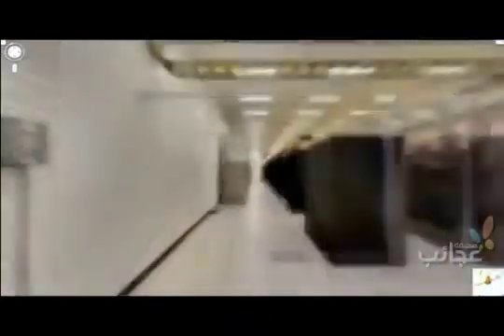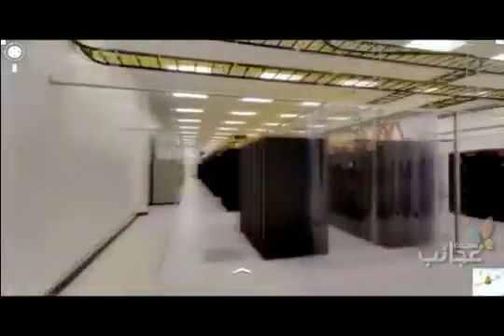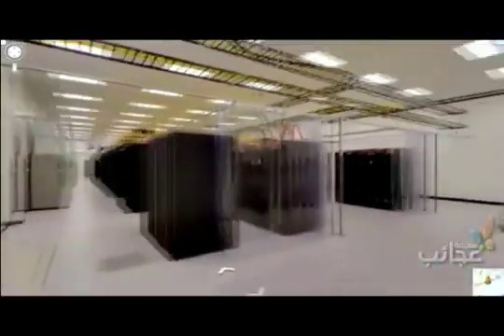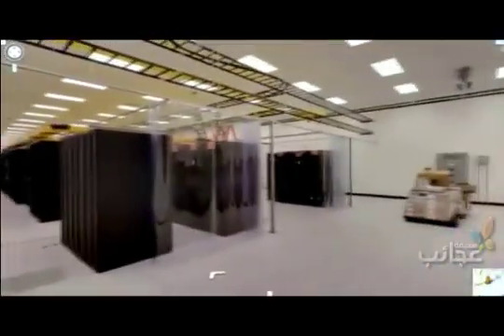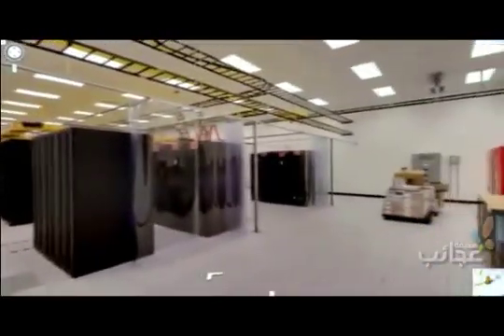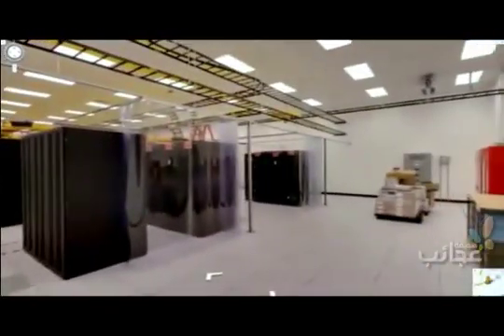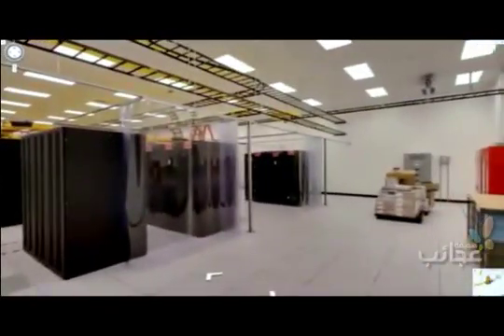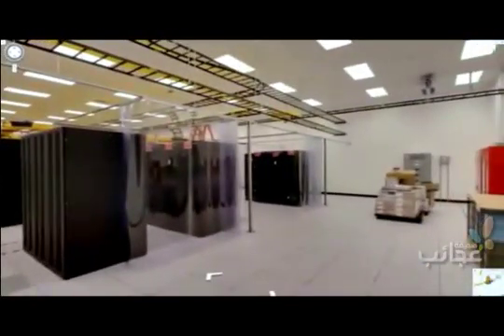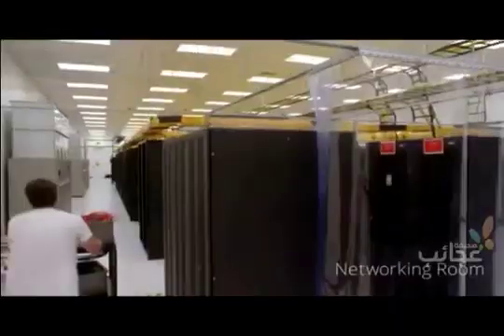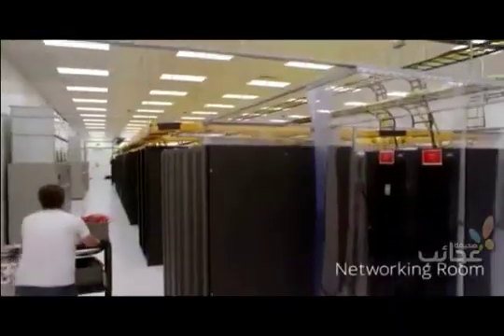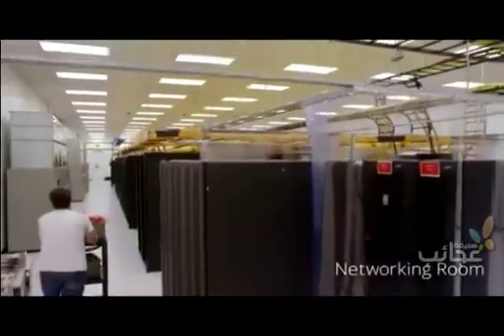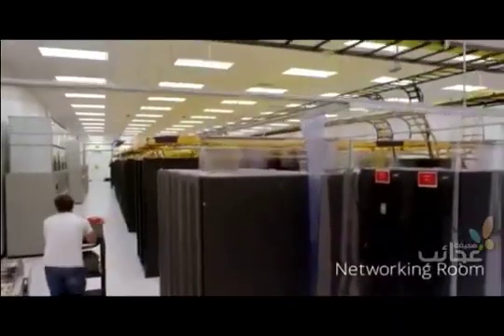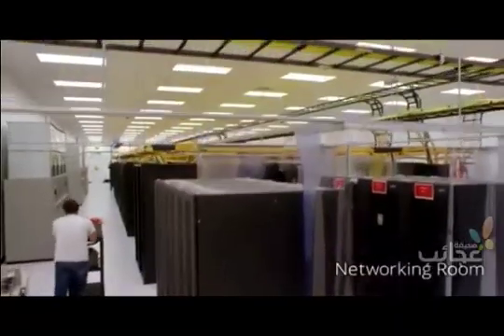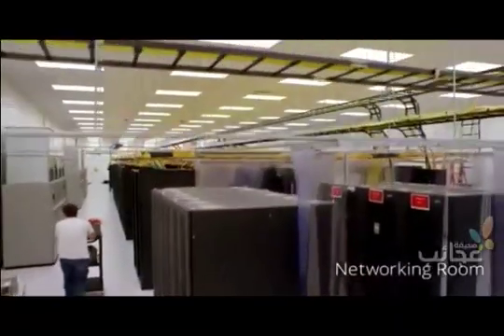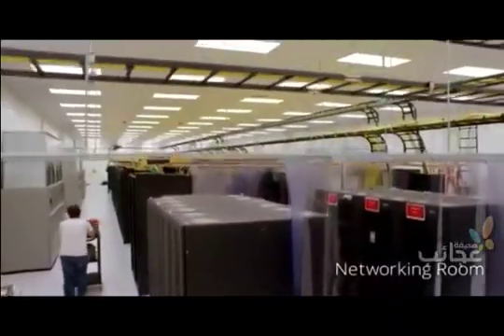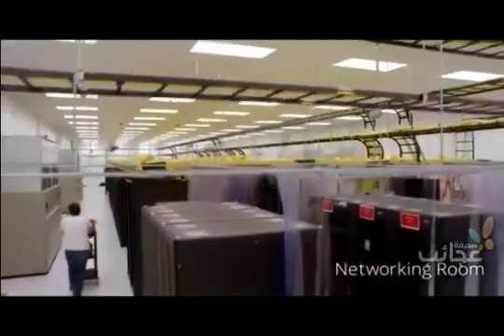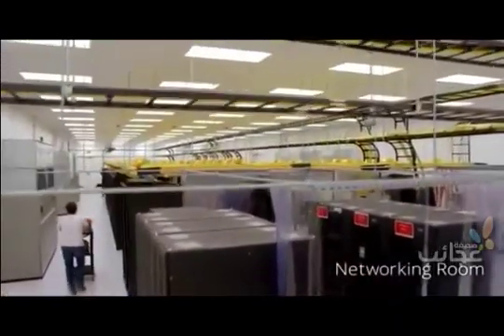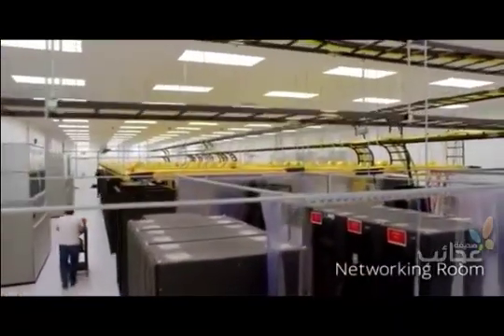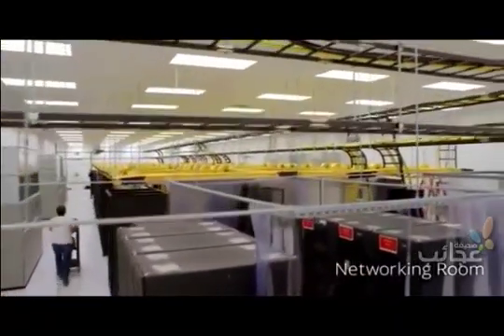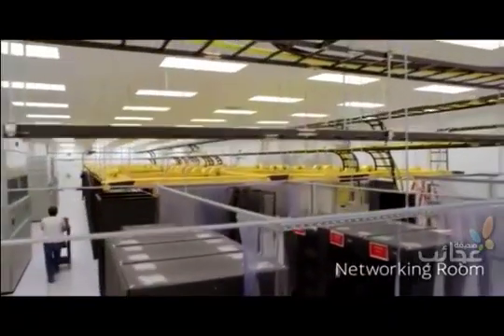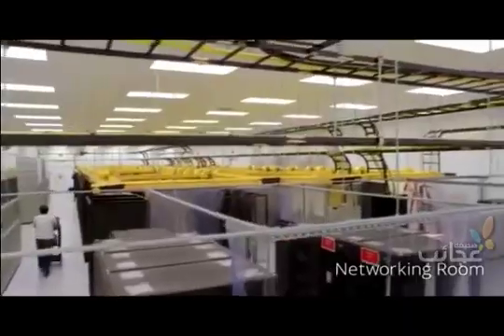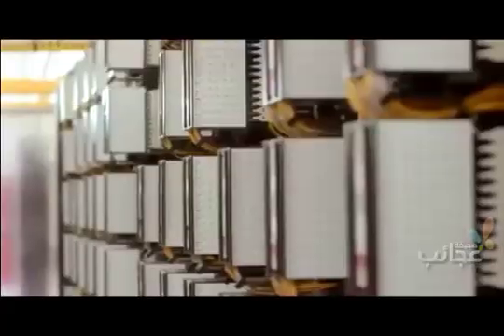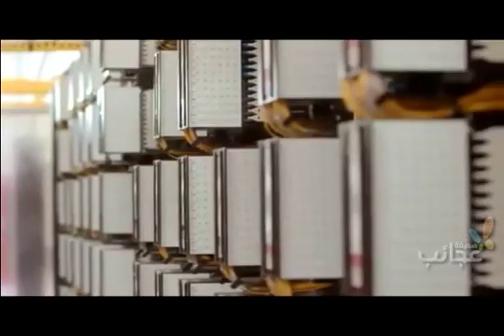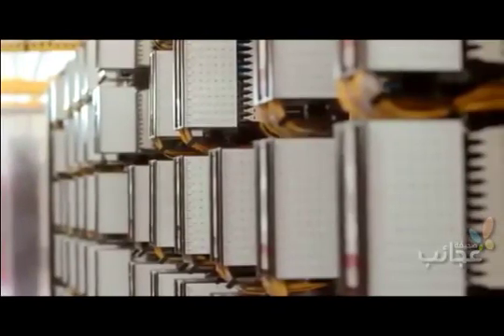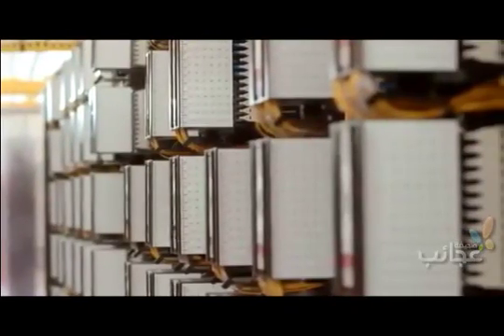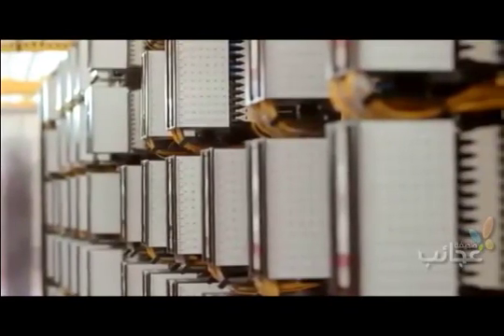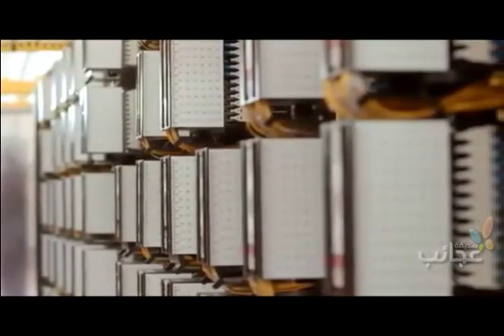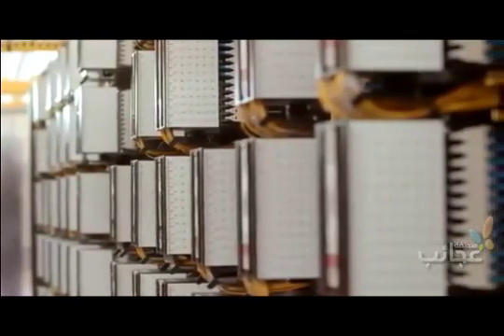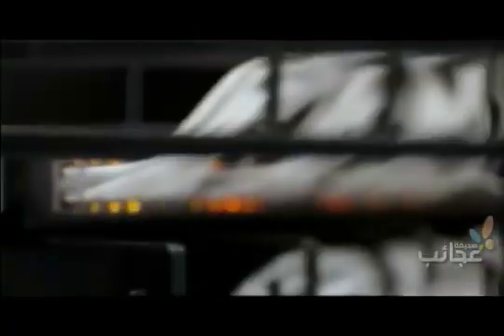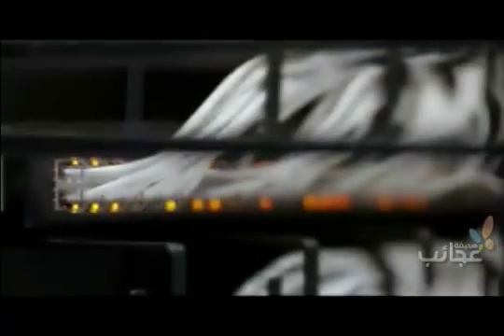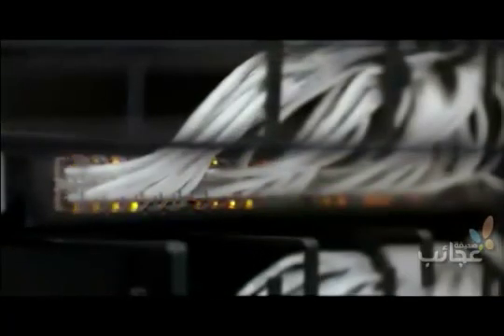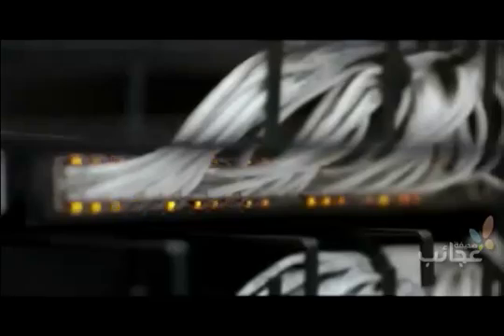The networking room is the first stop on our data center floor. The equipment here routes requests to the right servers in the next room. These computers also allow our data centers to communicate with one another globally.